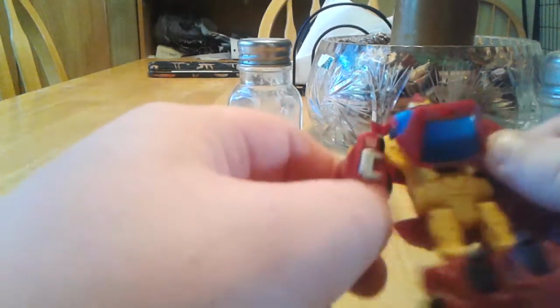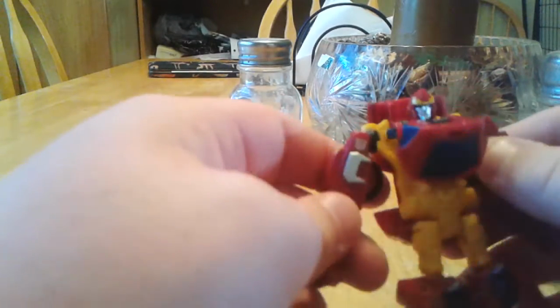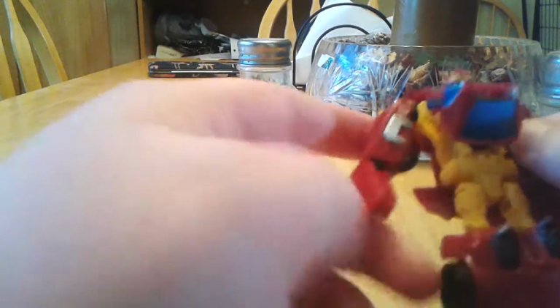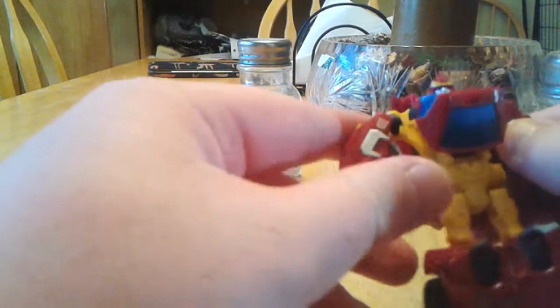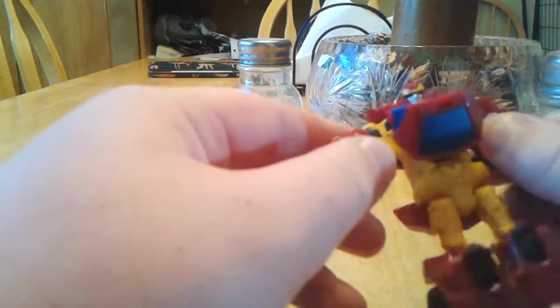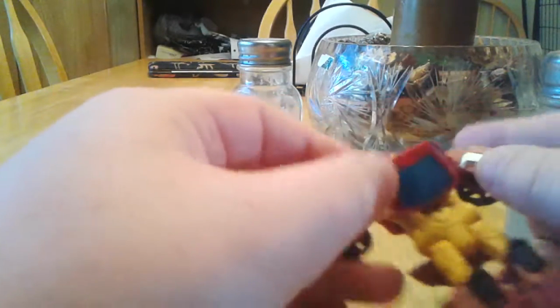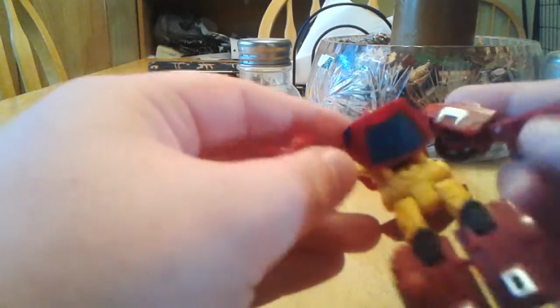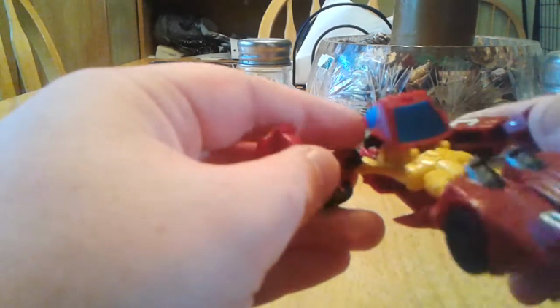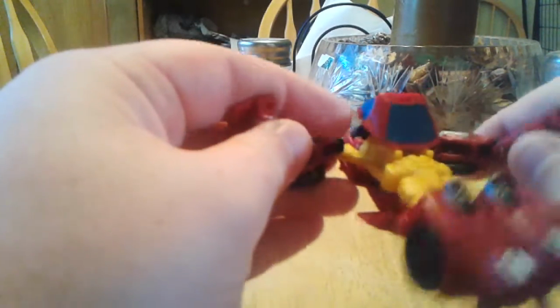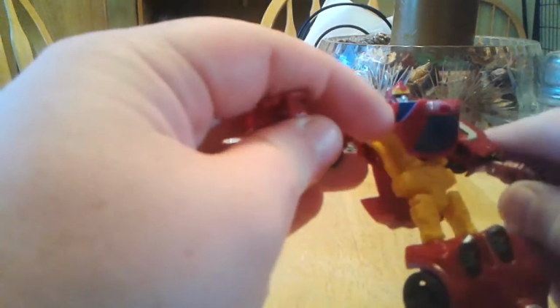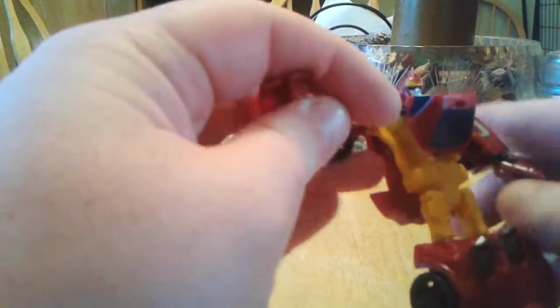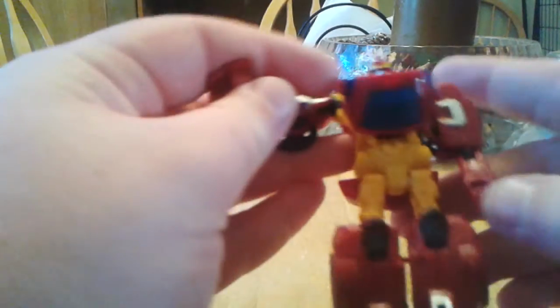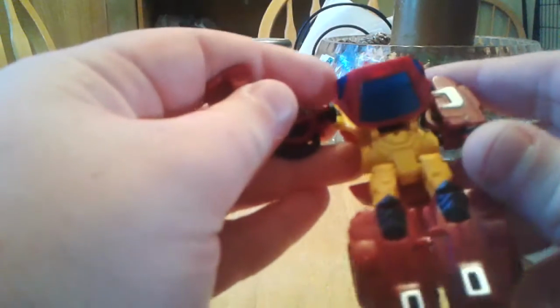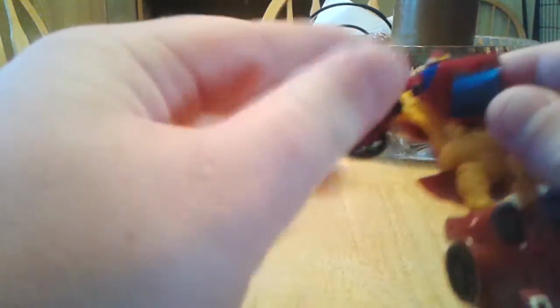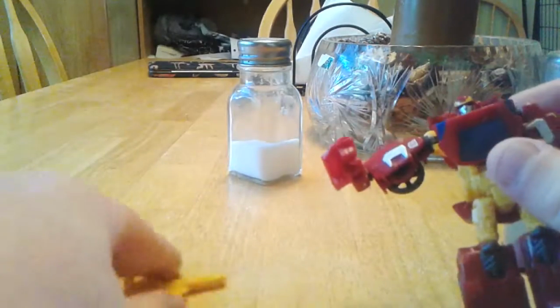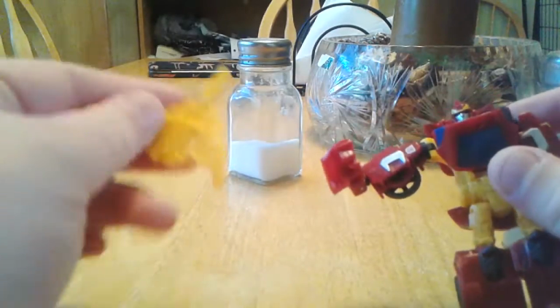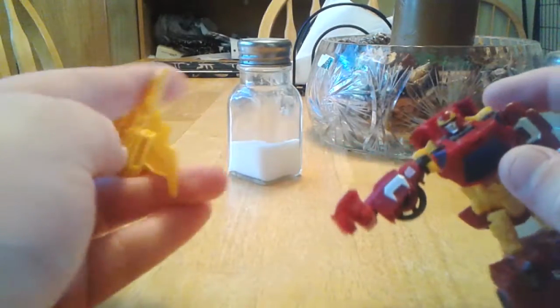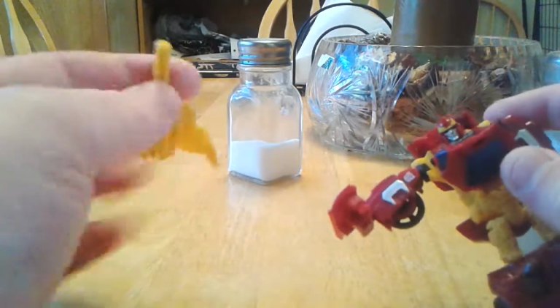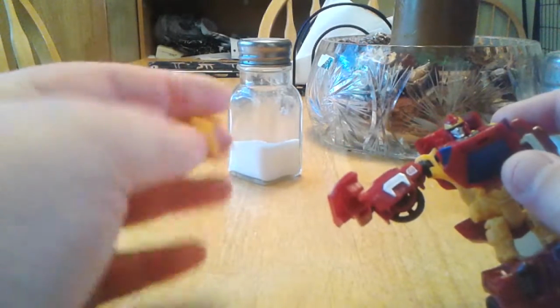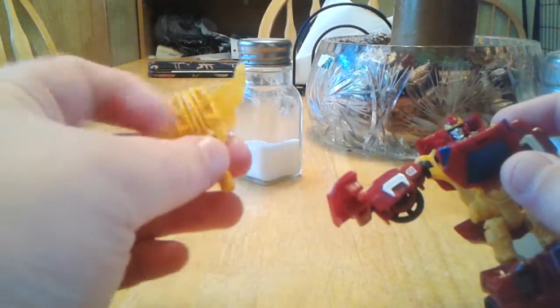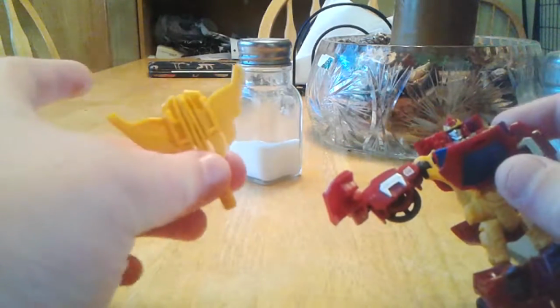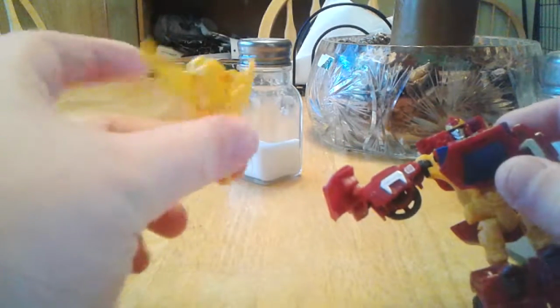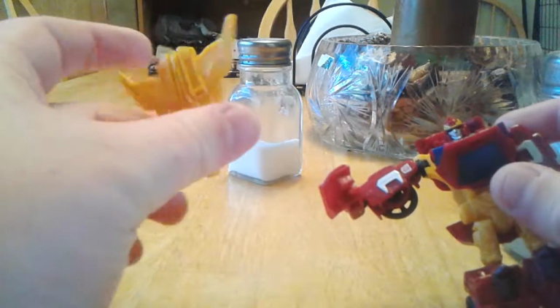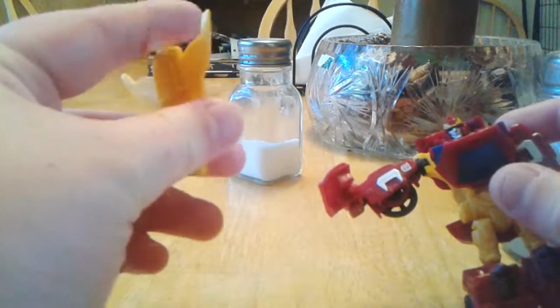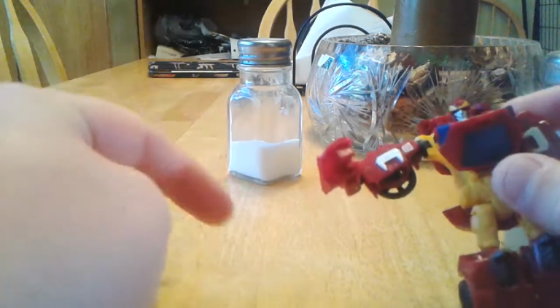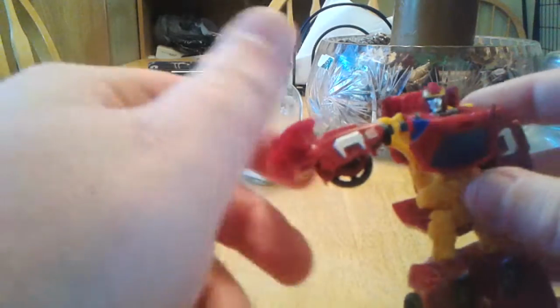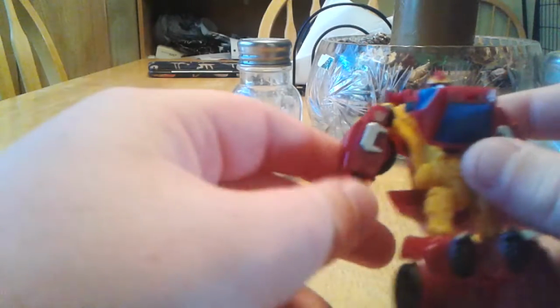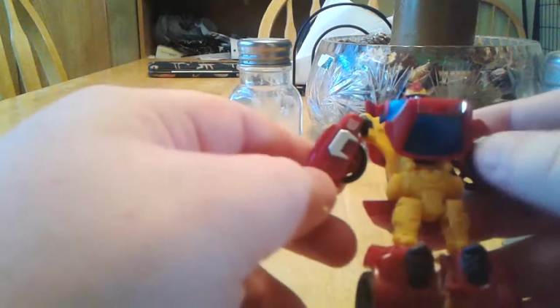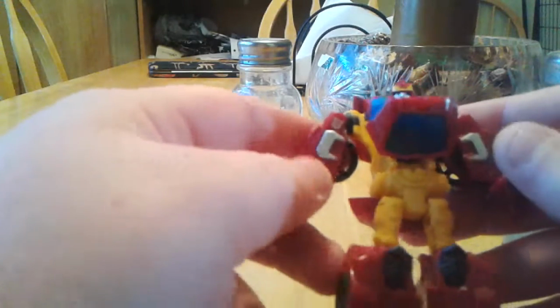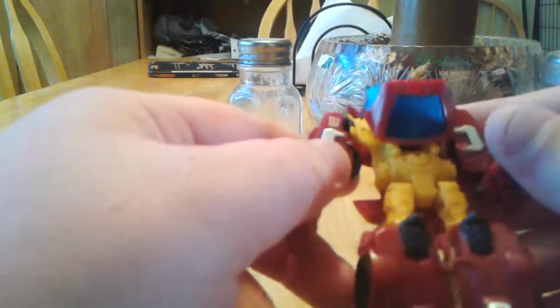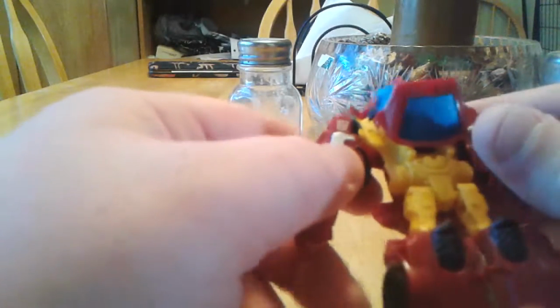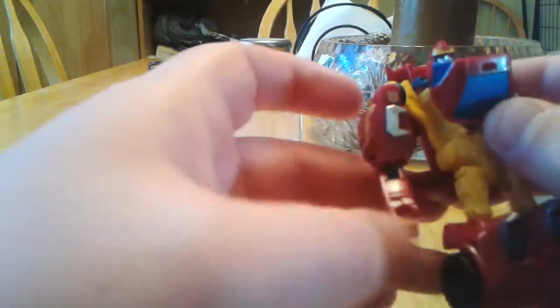So I got this a few months ago. Now I was gonna do the review earlier, but I lost this little mace here, so I had to find it before I could make a video, which sucks, but whatever.